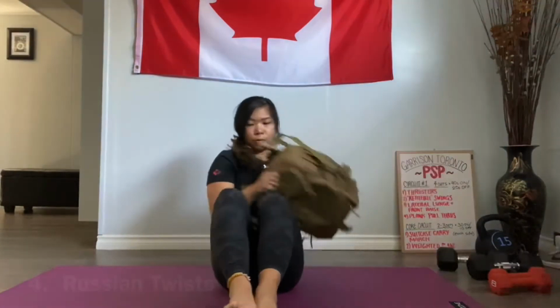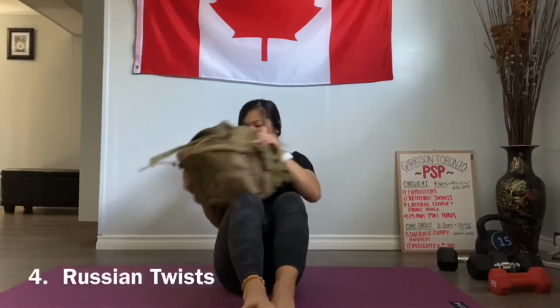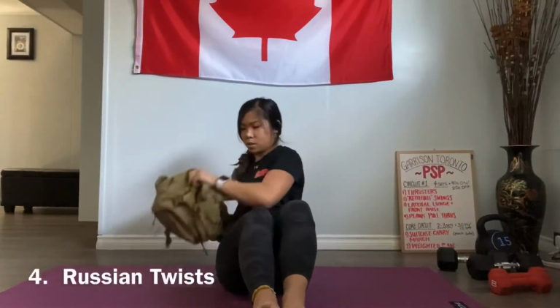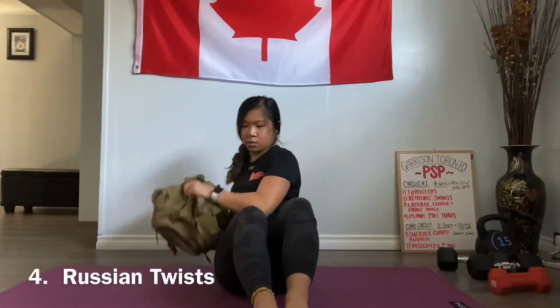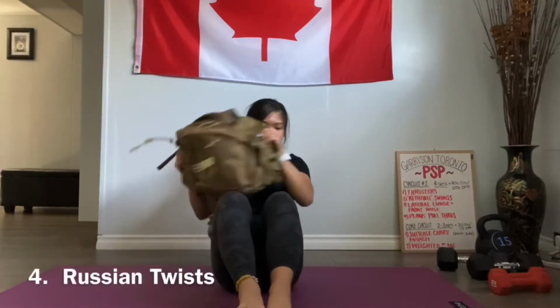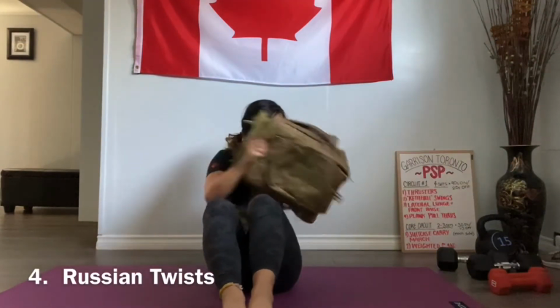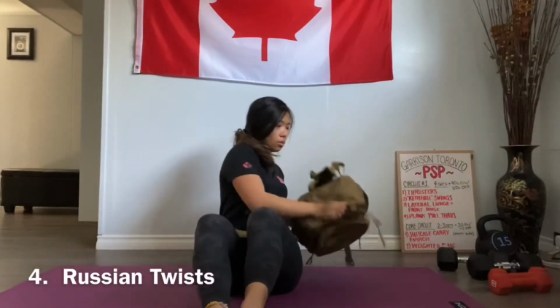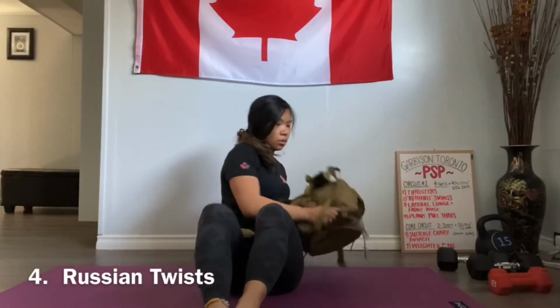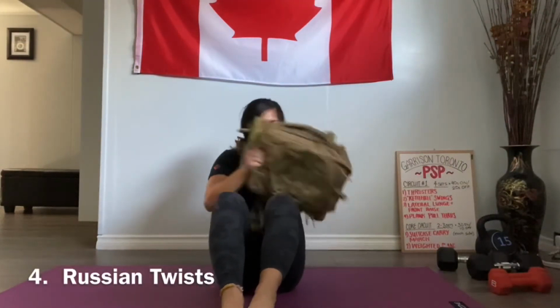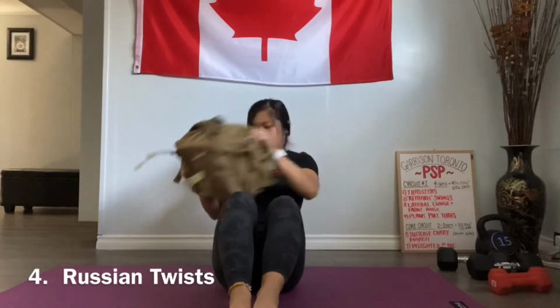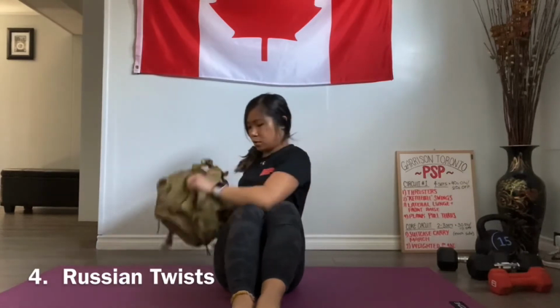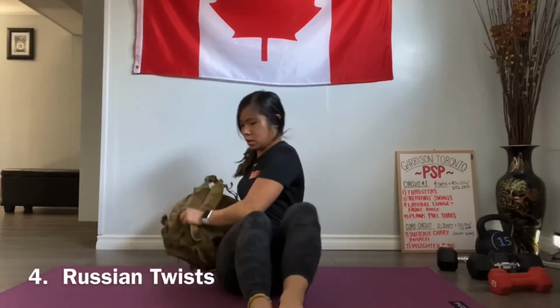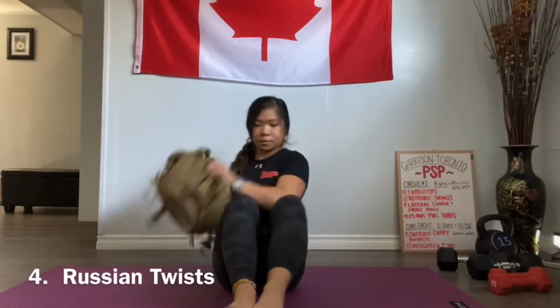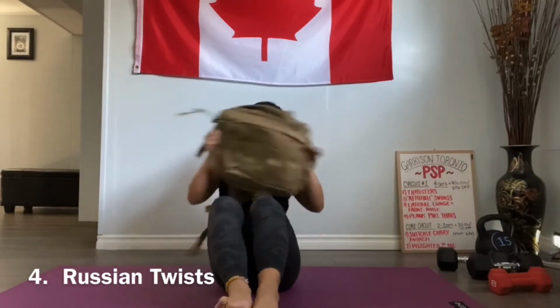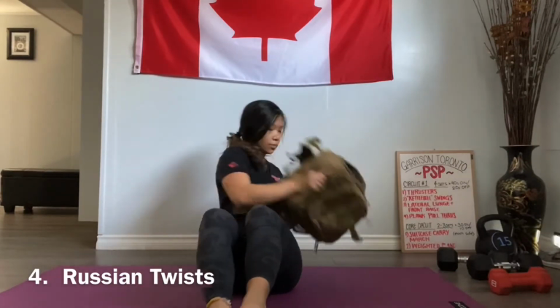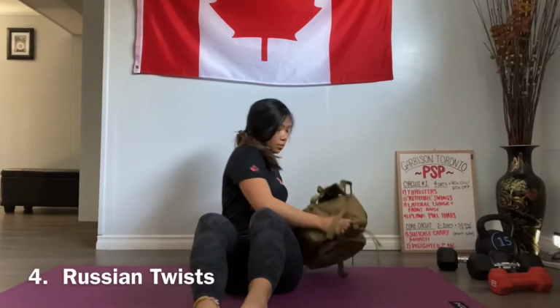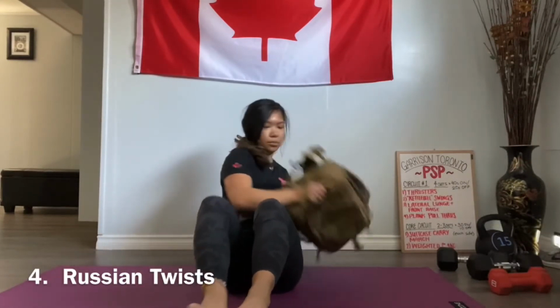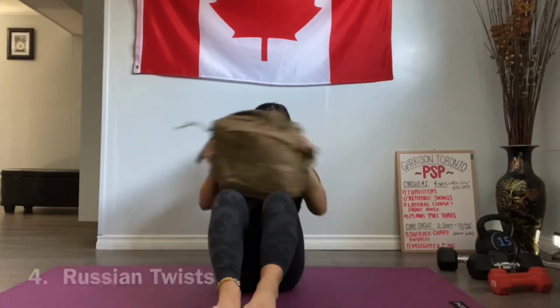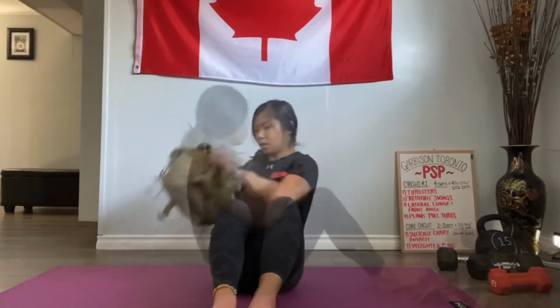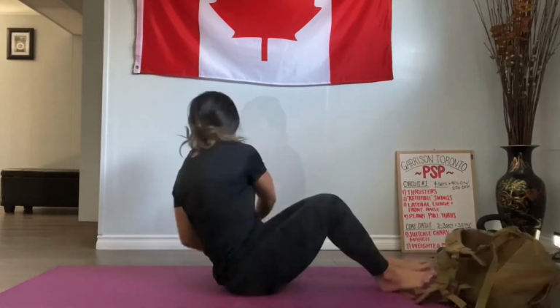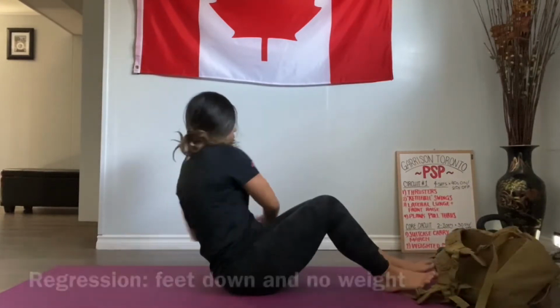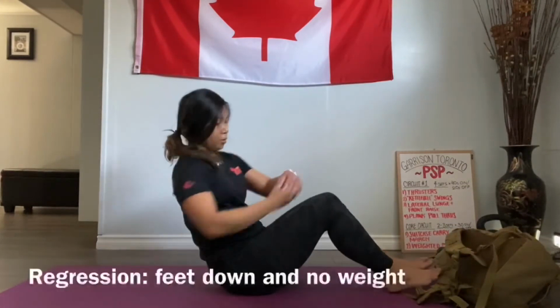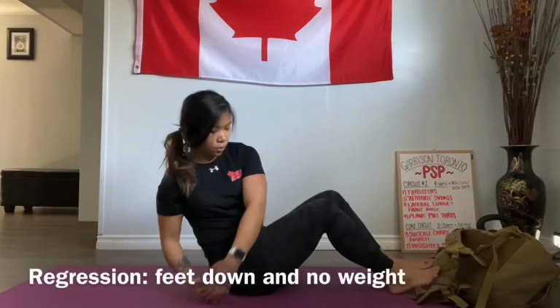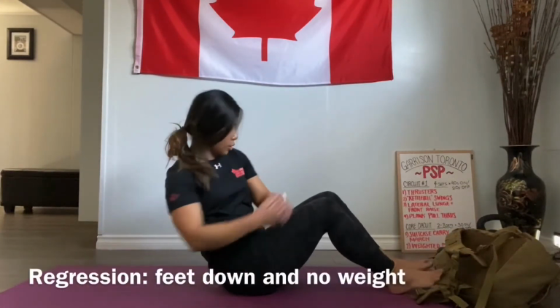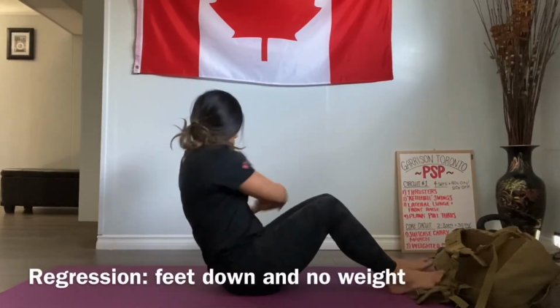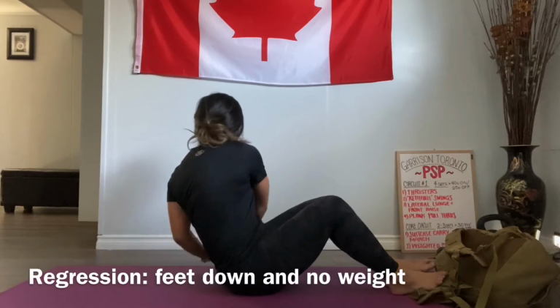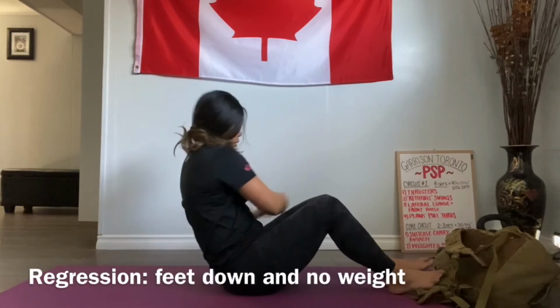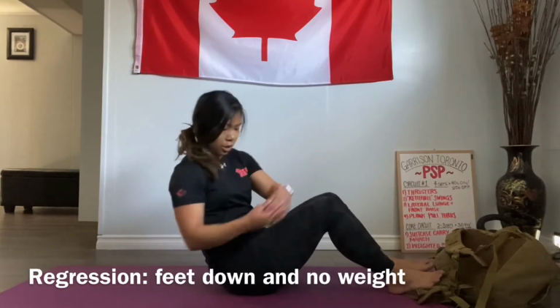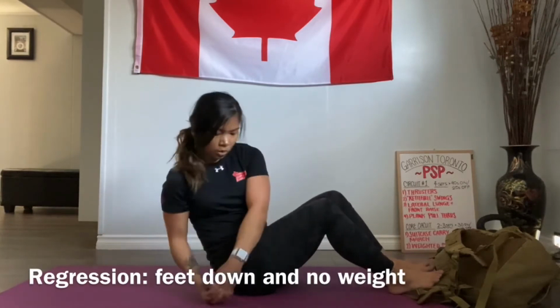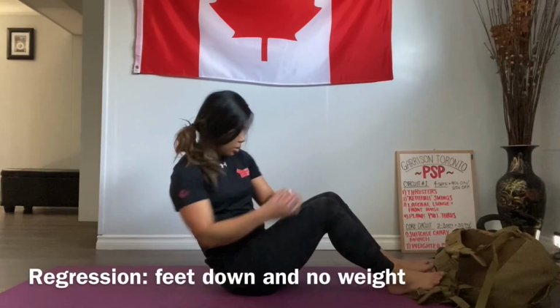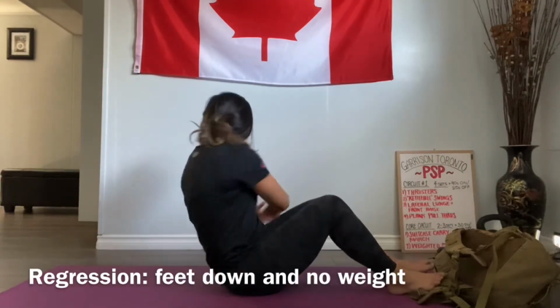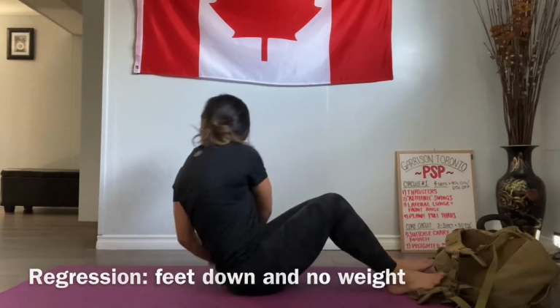We'll lean back in a seated position with our feet up. To modify this exercise, we can place our feet down and remove the weight.